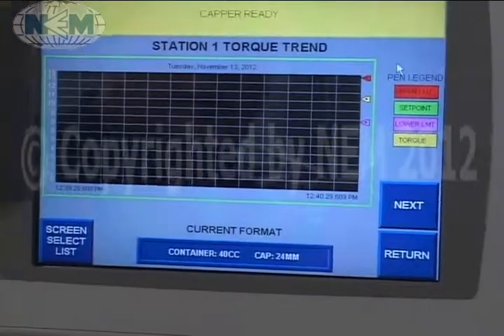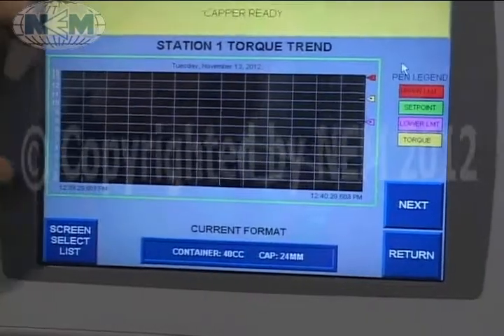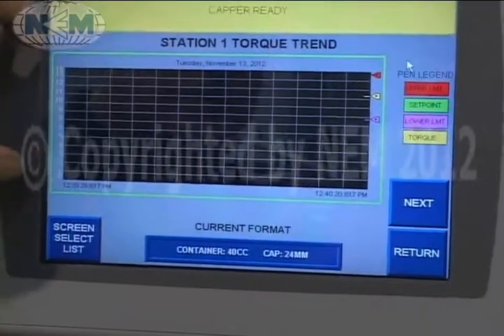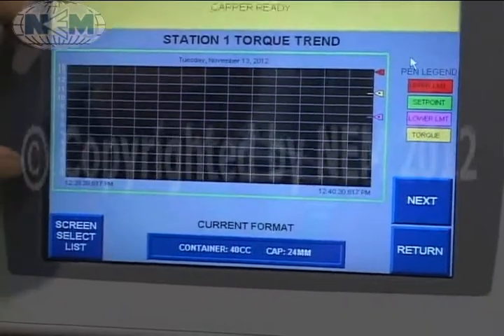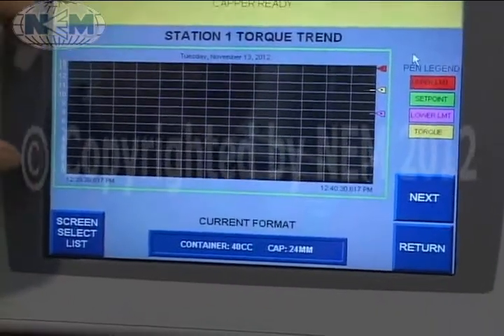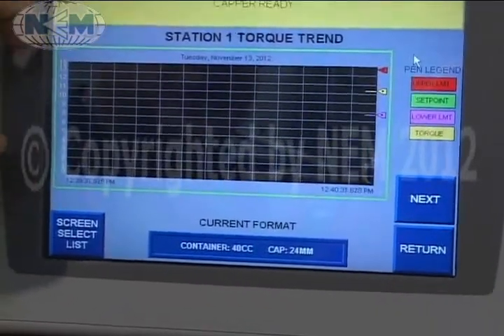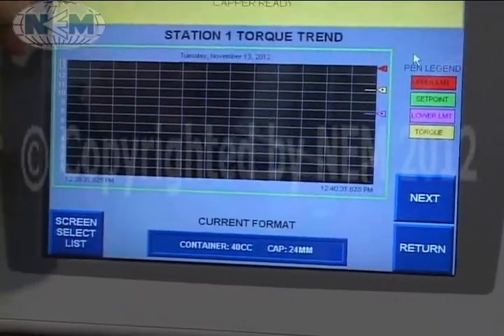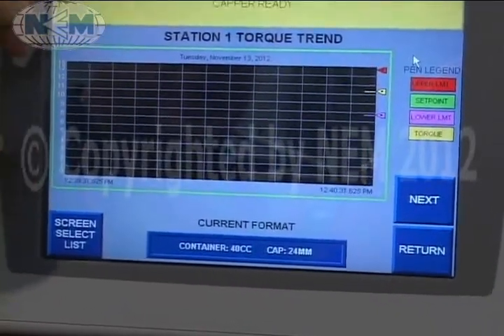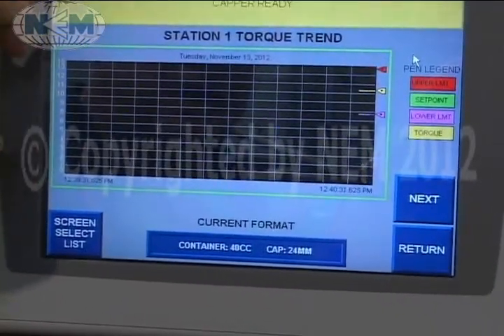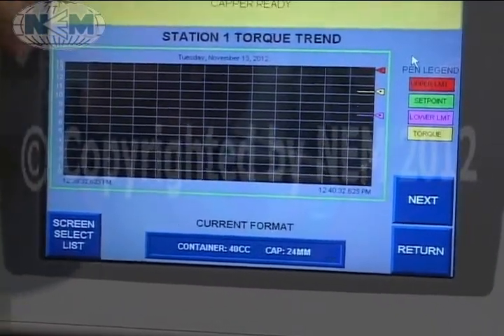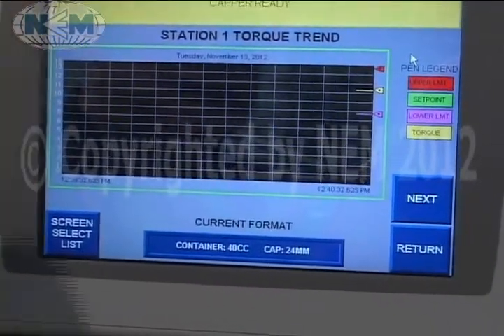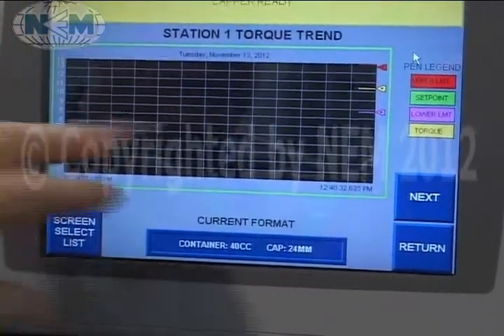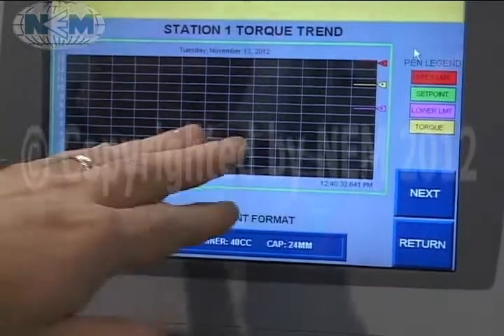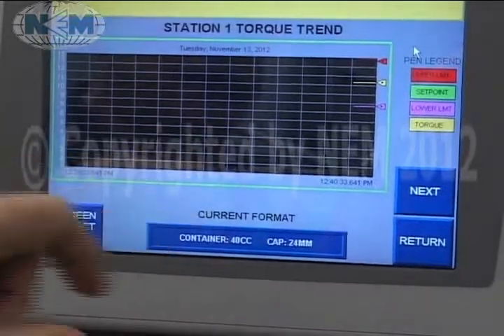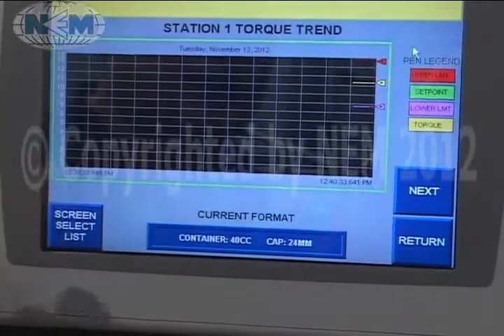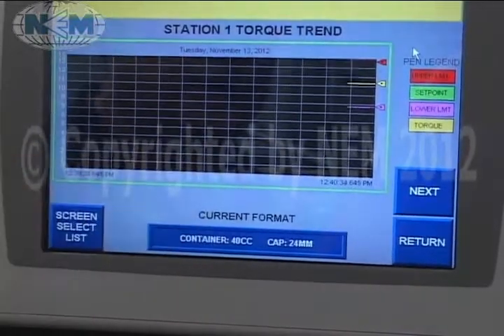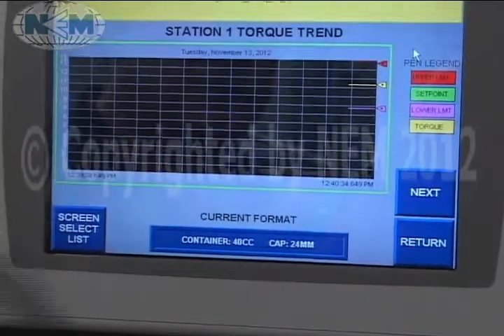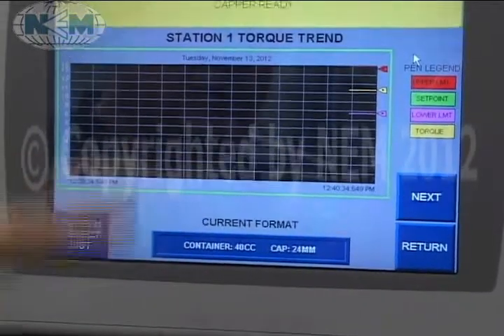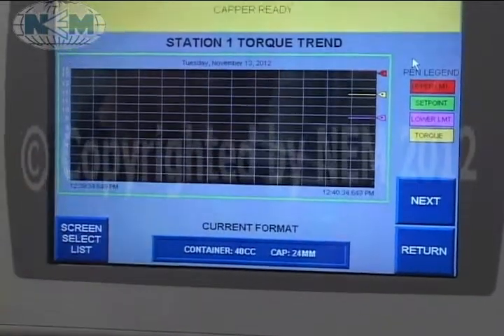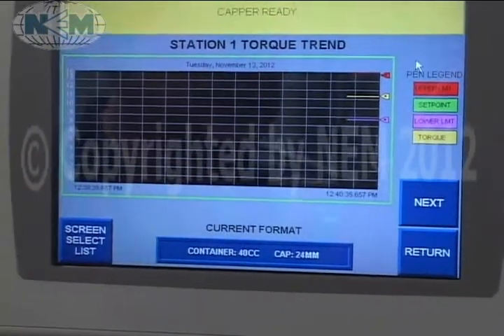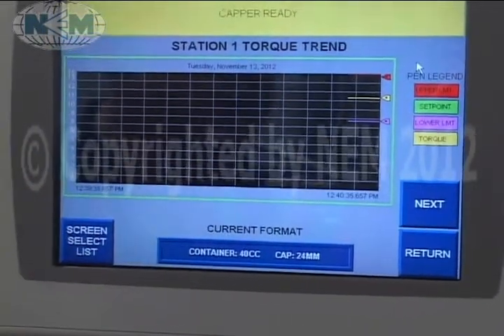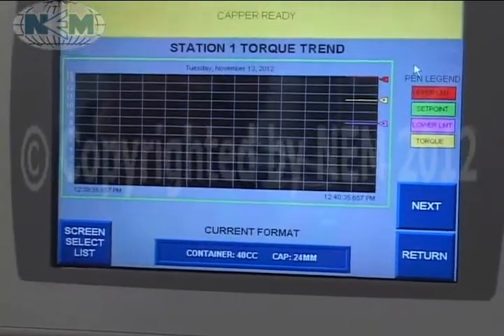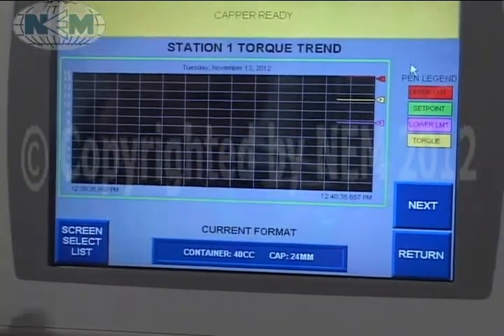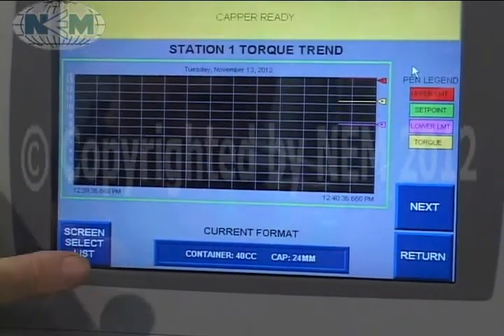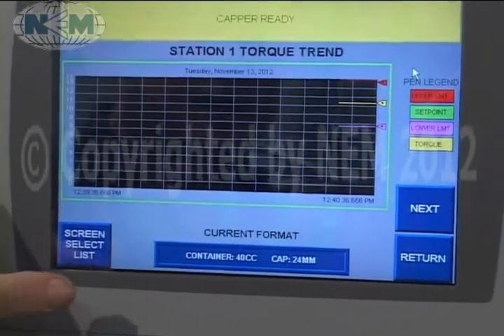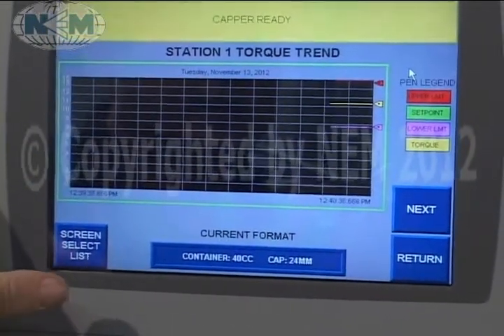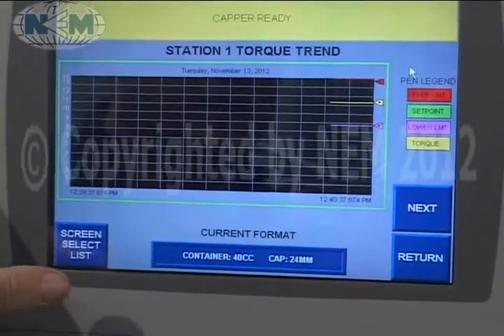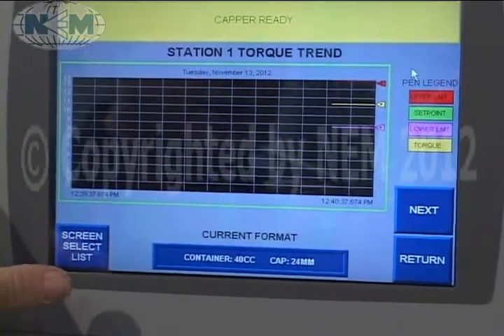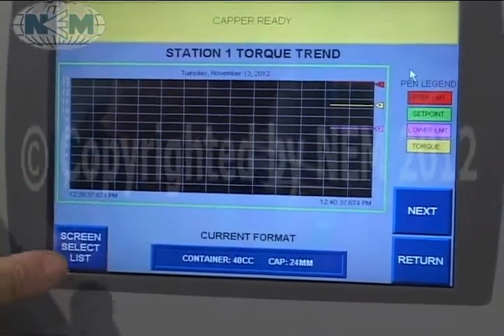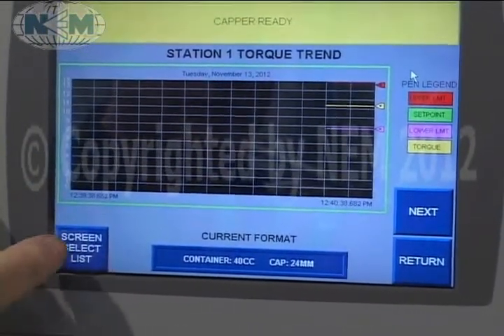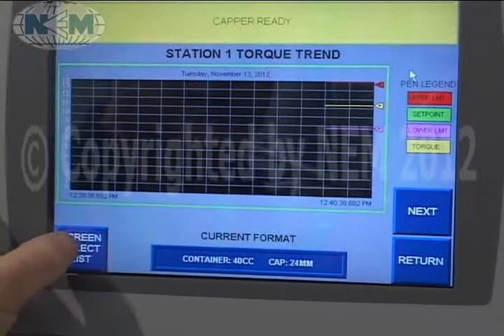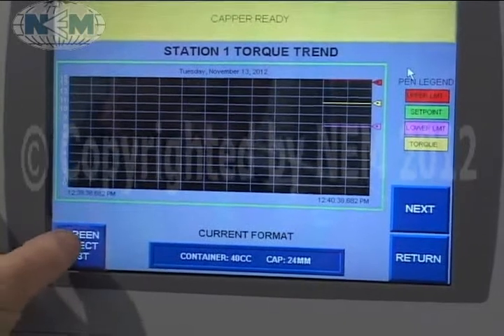This is the torque trending screen. This is real-time torque, and we can show you torque curves and trending capabilities of the machine.